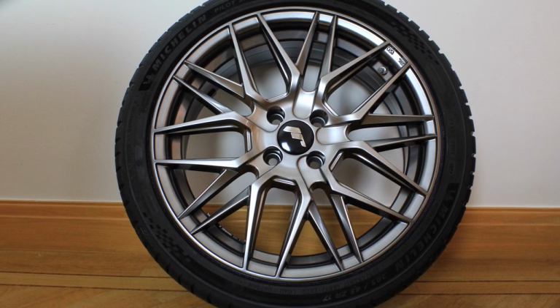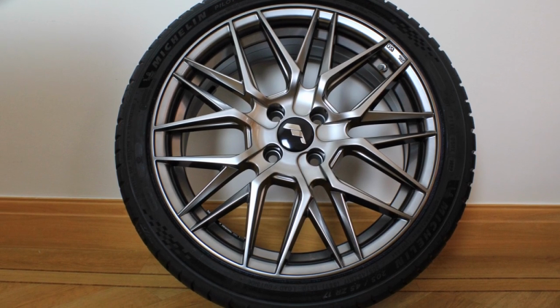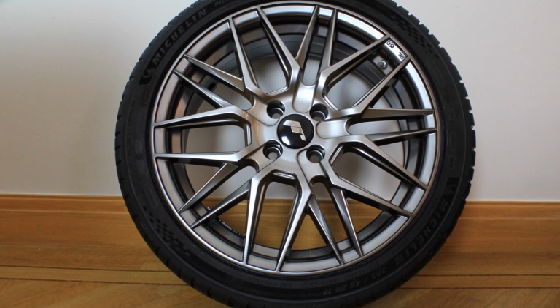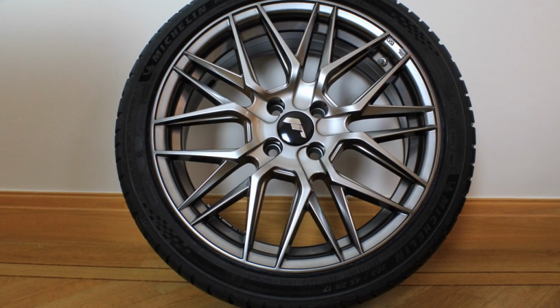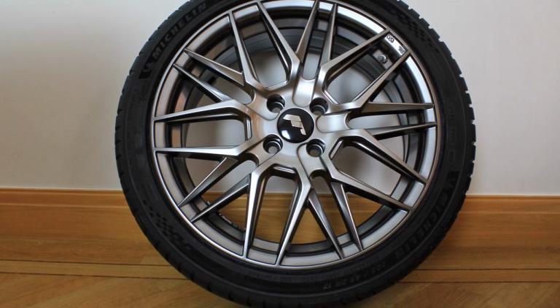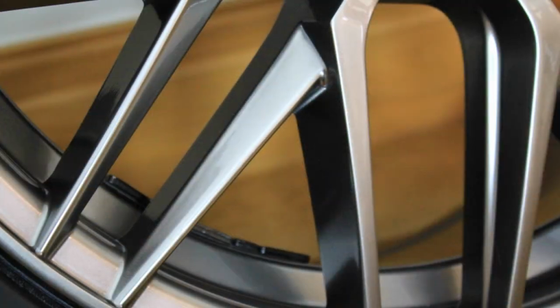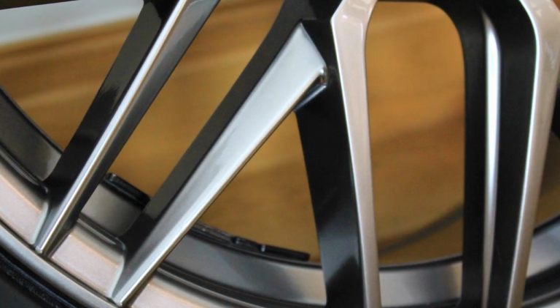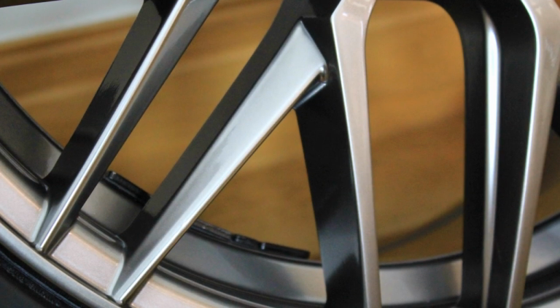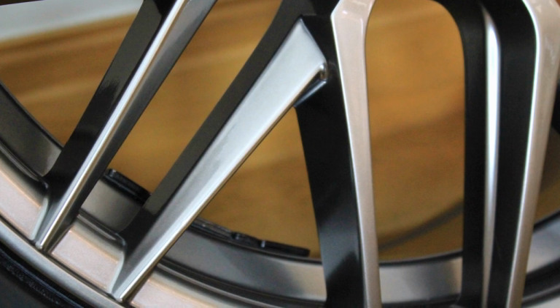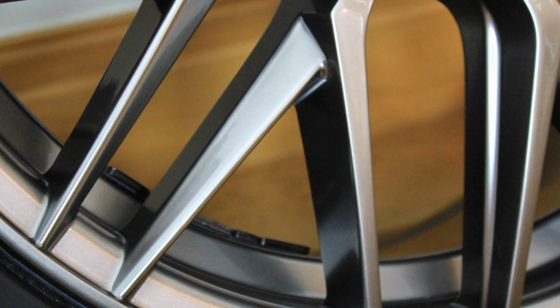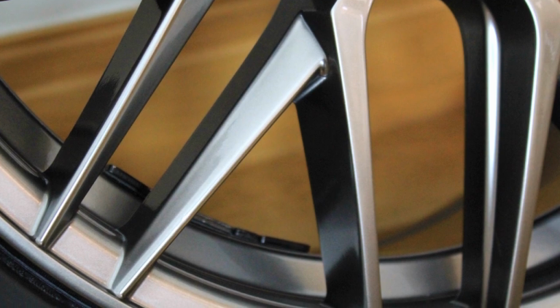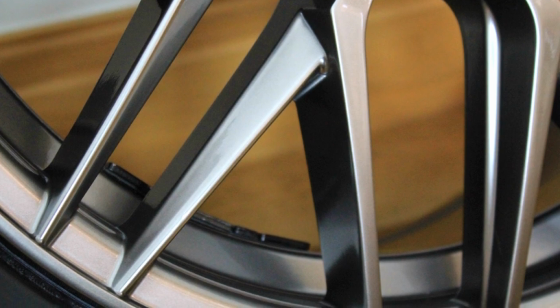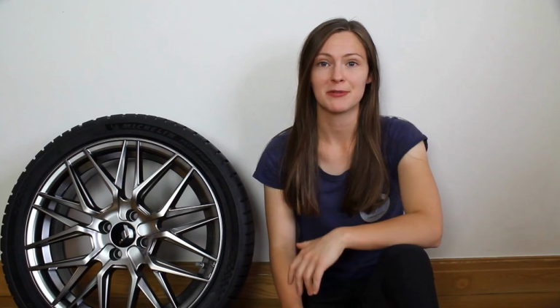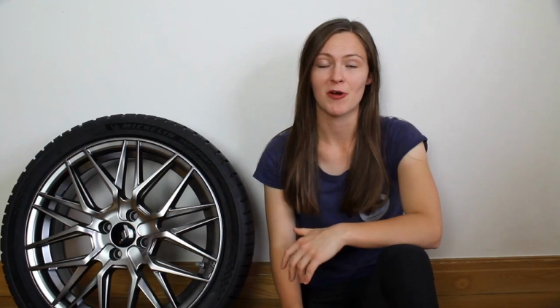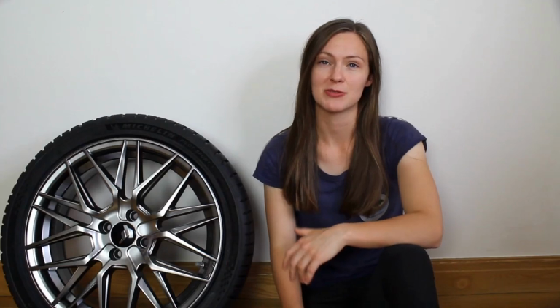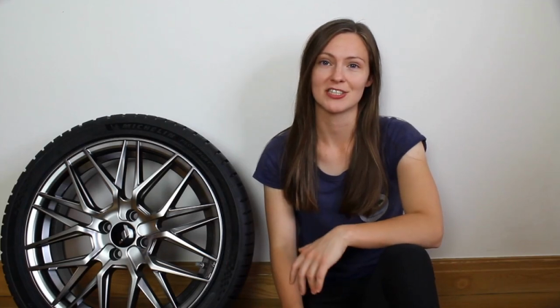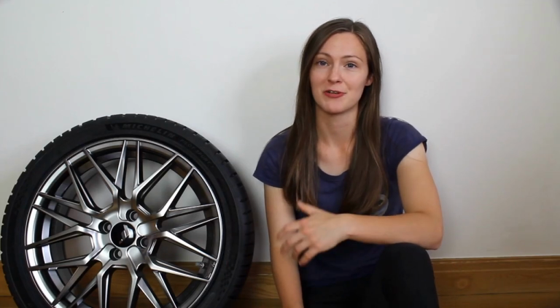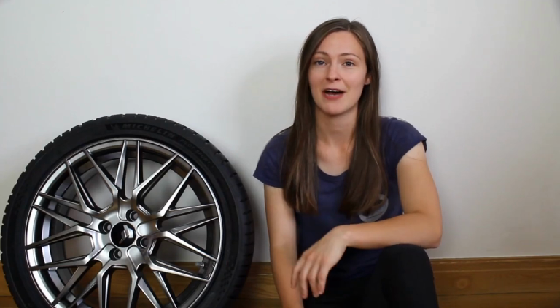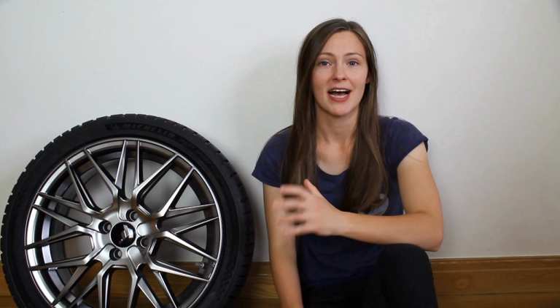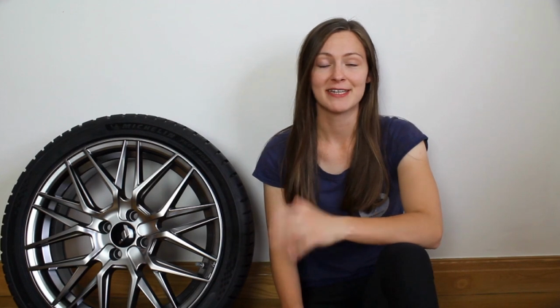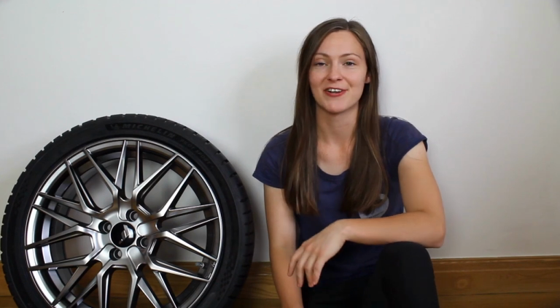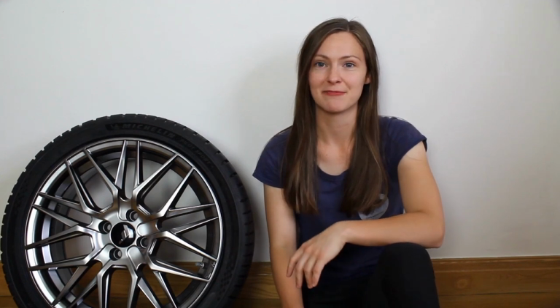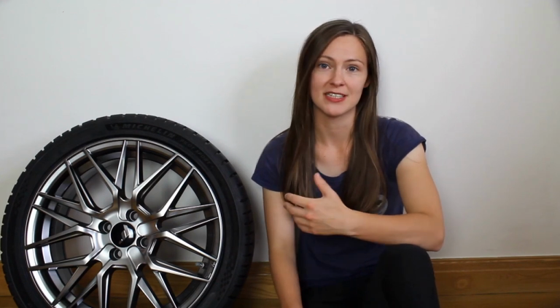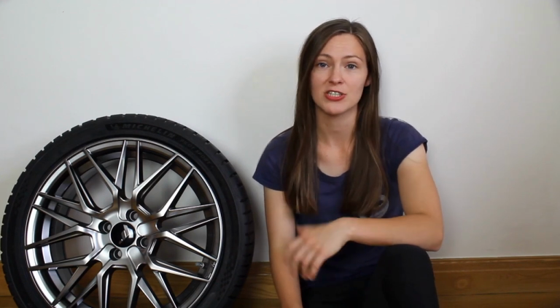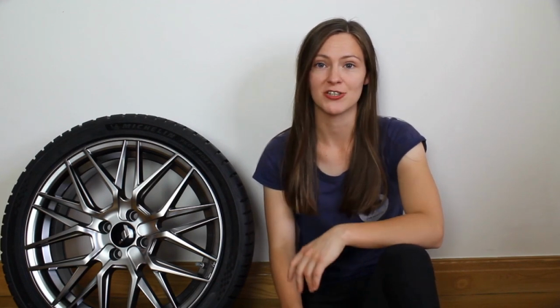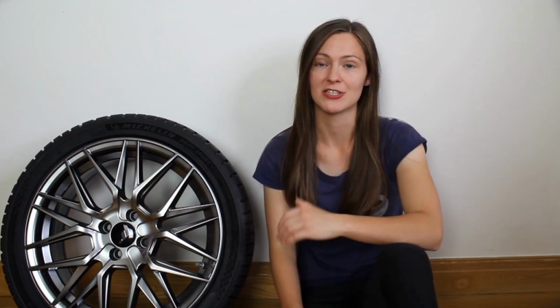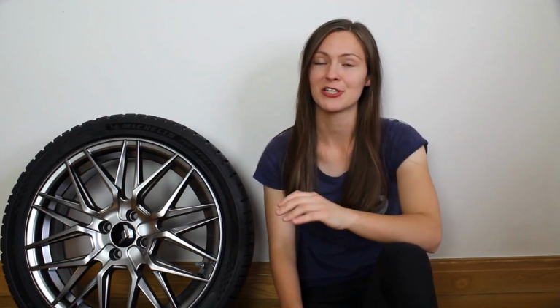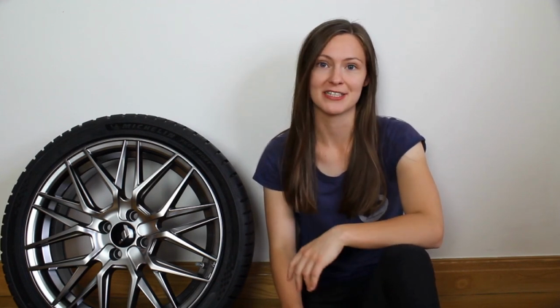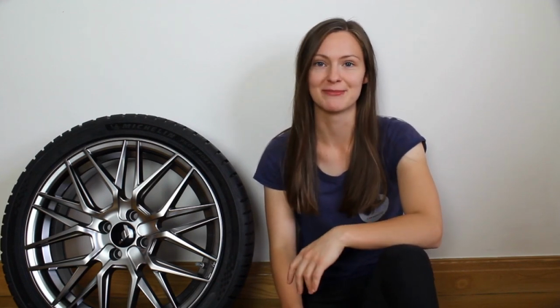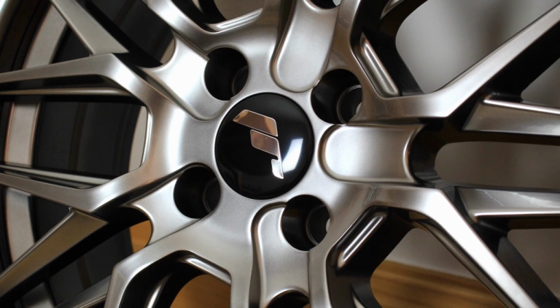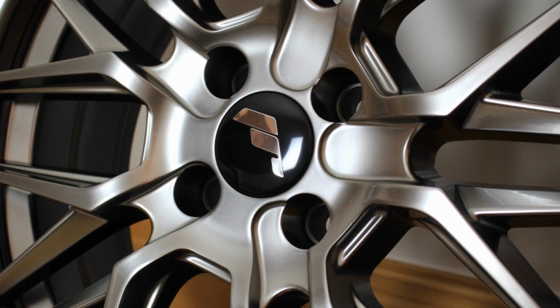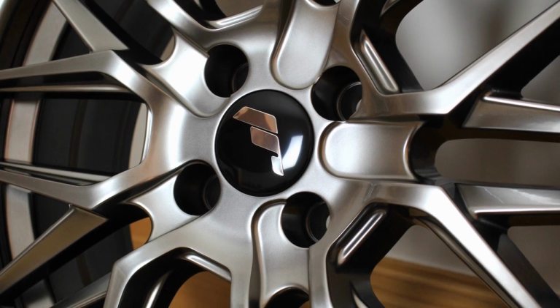They're 17 inches and the colour is Hyper Black. I'll pop a link to them in the description if you're interested. As most people who are already subscribed to the channel know, I do really enjoy cleaning wheels.